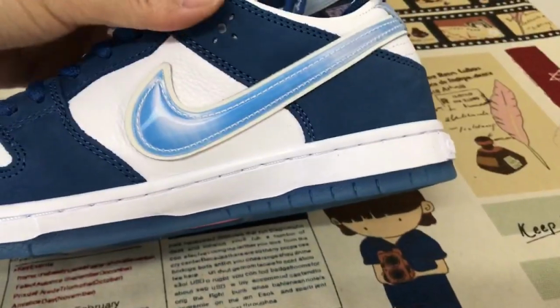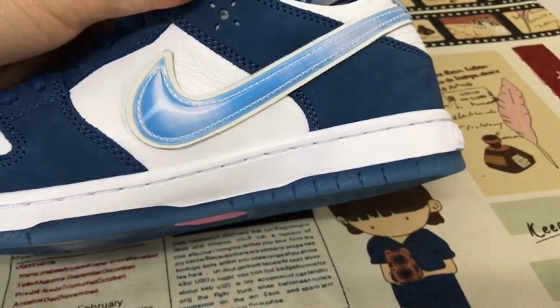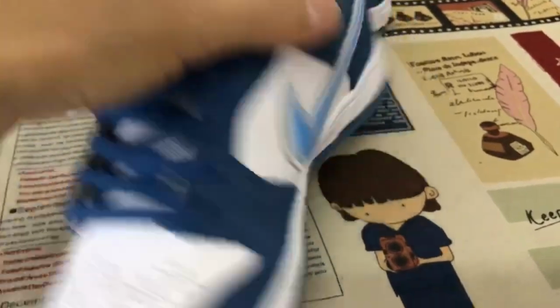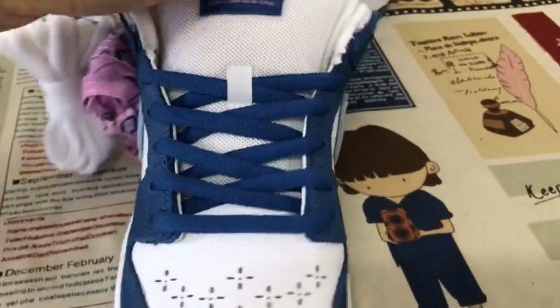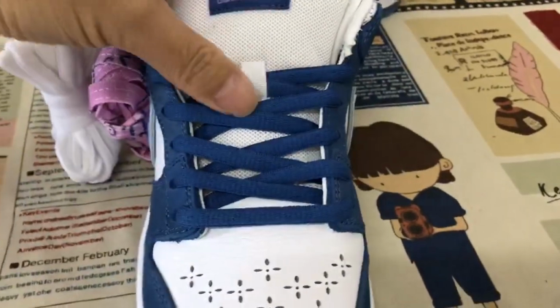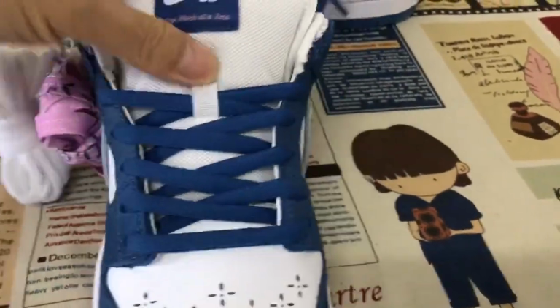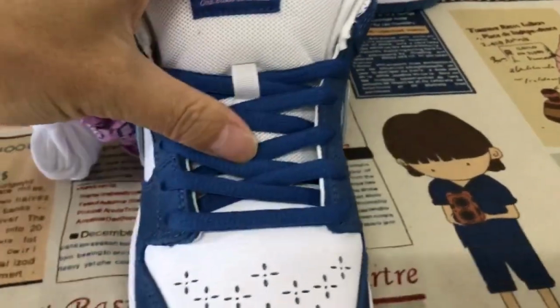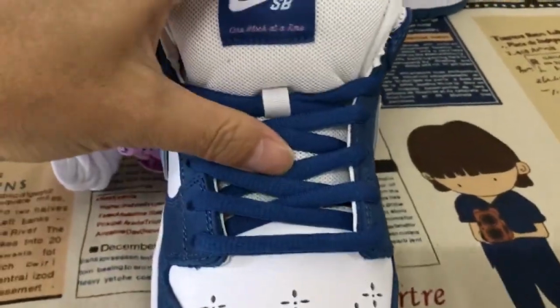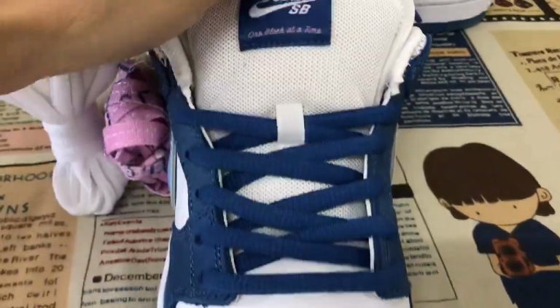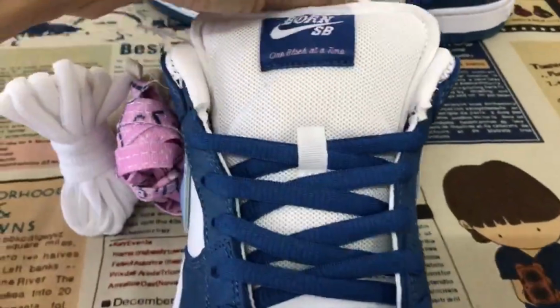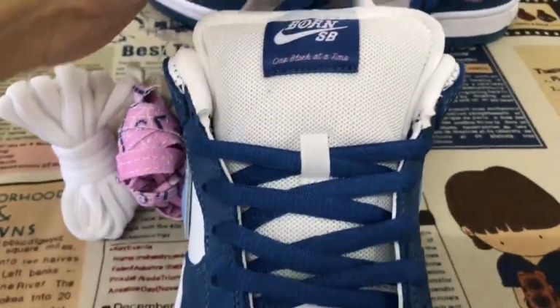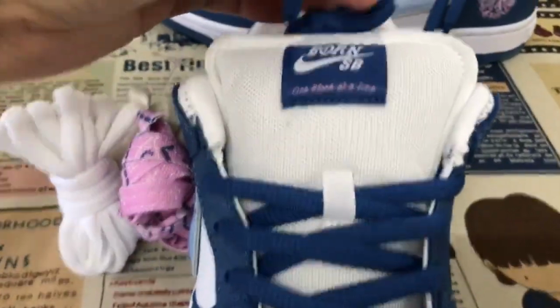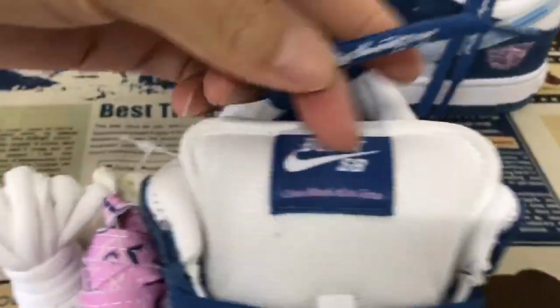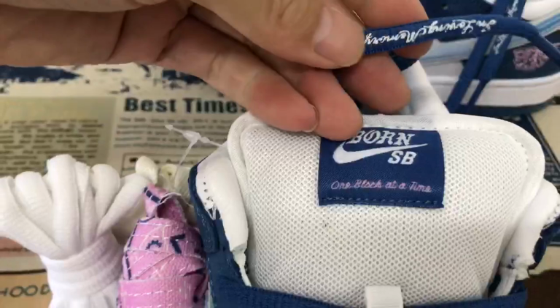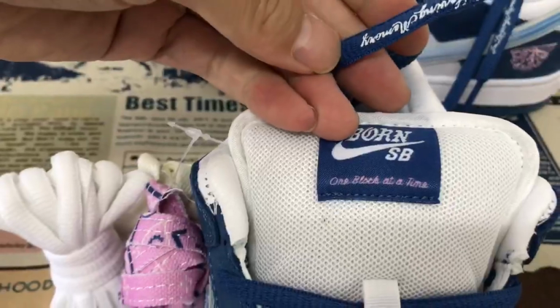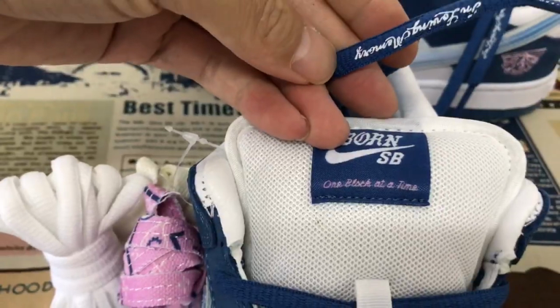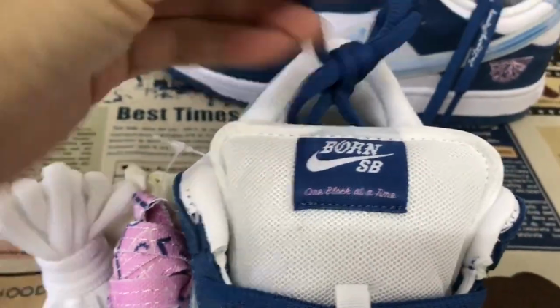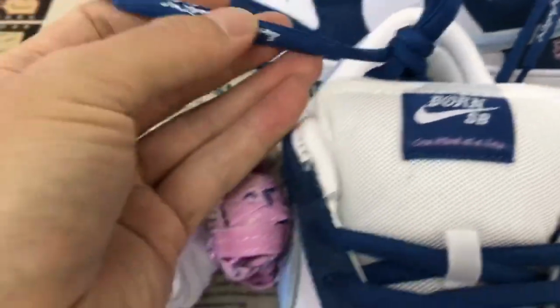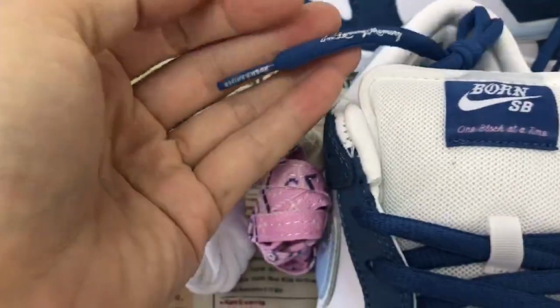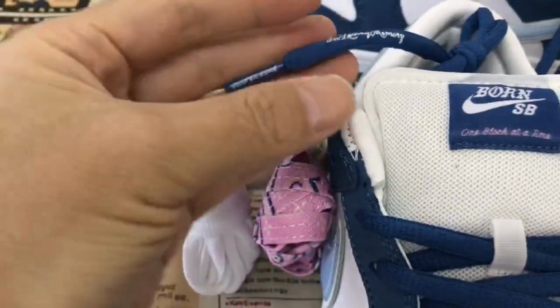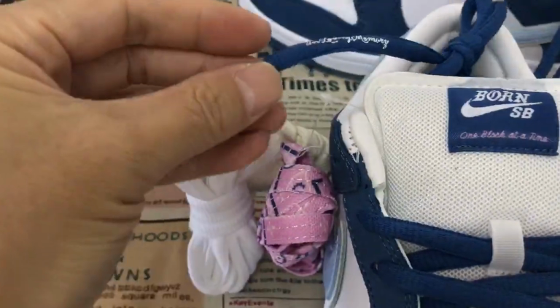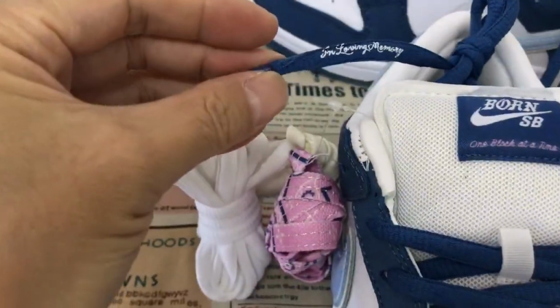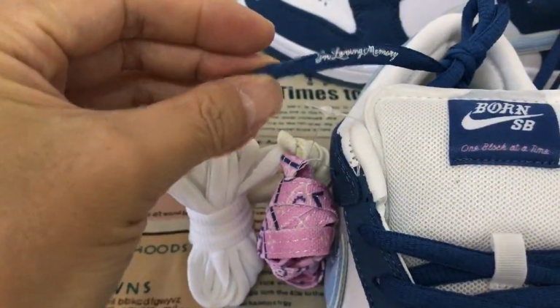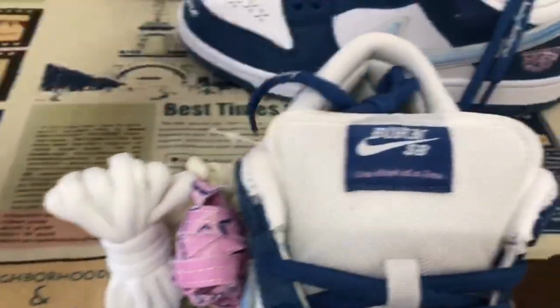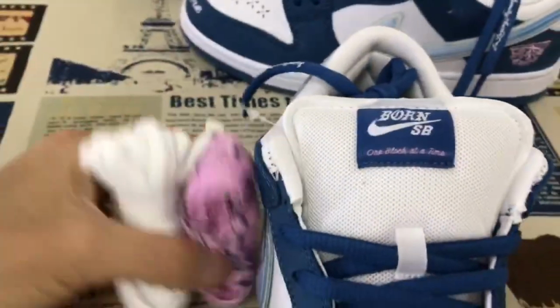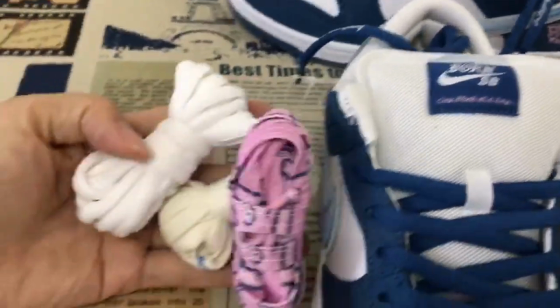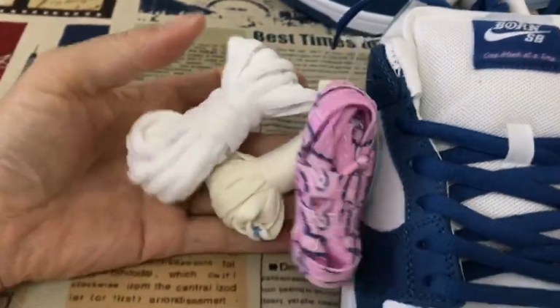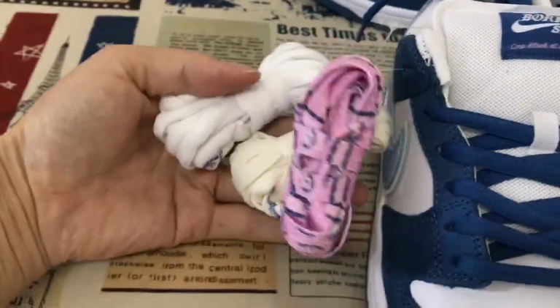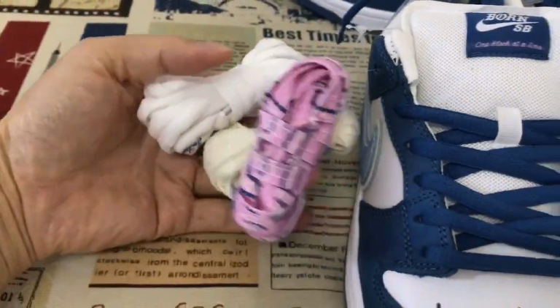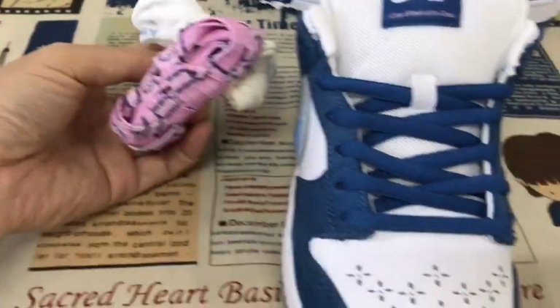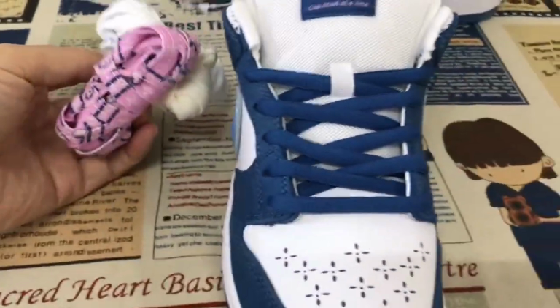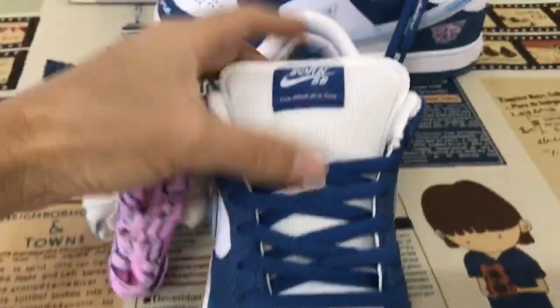Here is the inside view. Here is the shoe lace — the navy blue shoe lace. And it comes with three extra shoe laces.